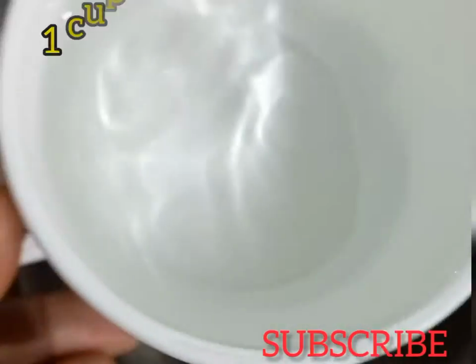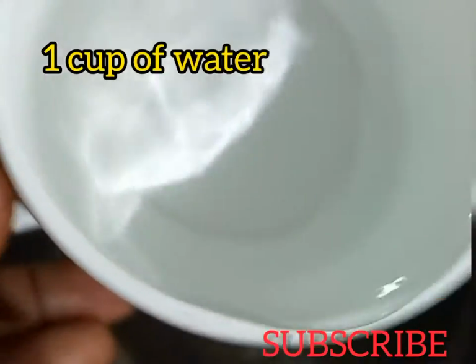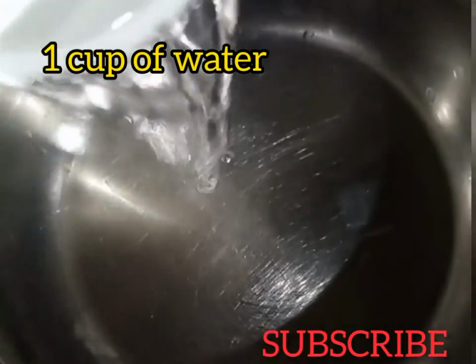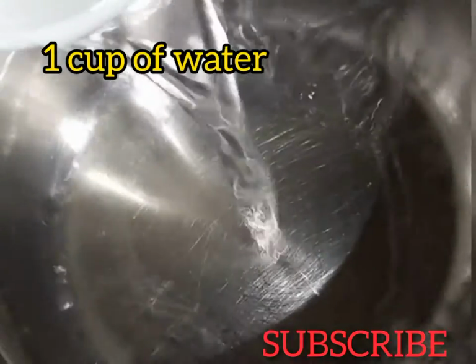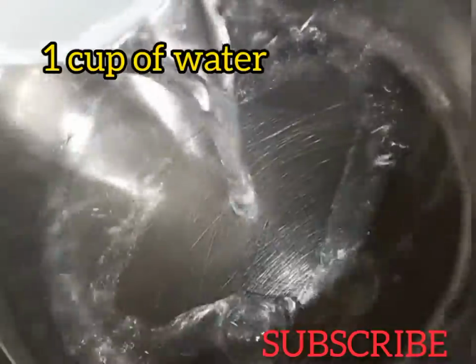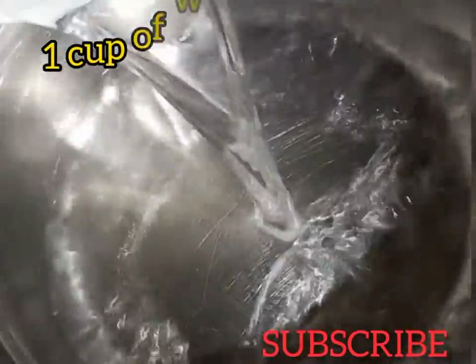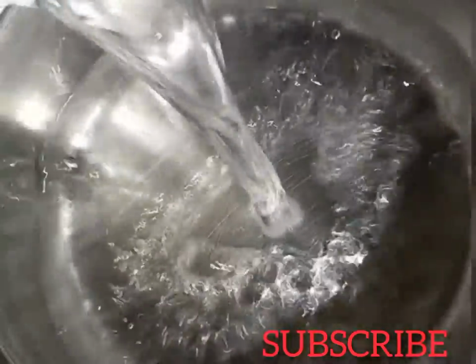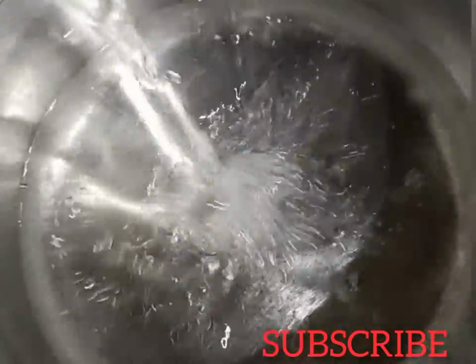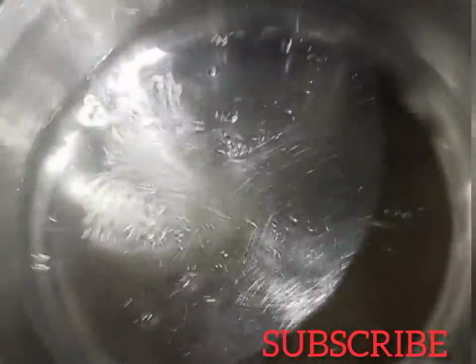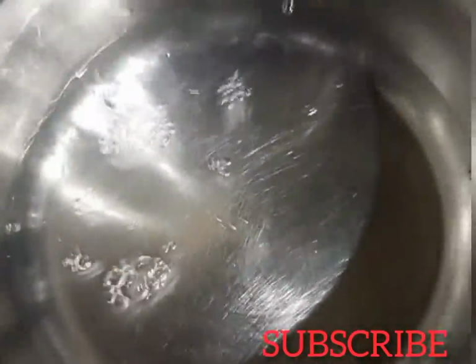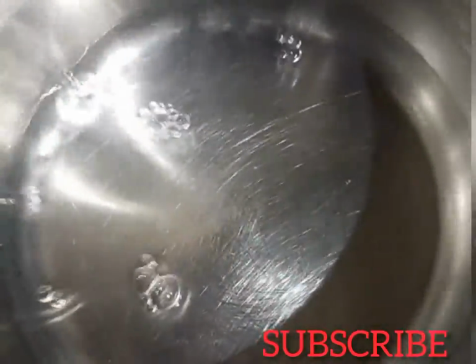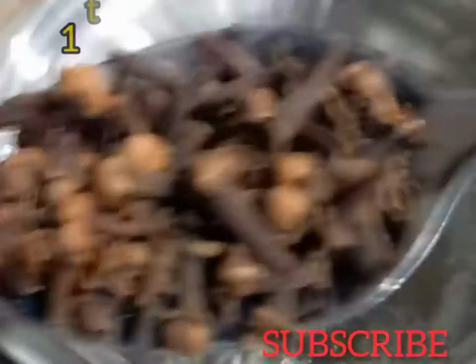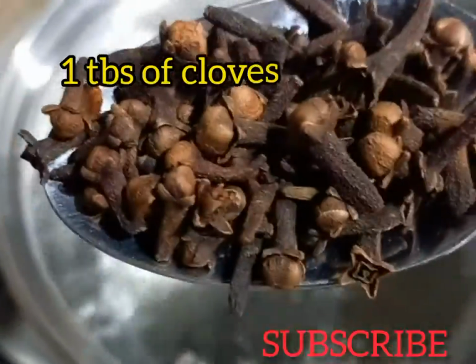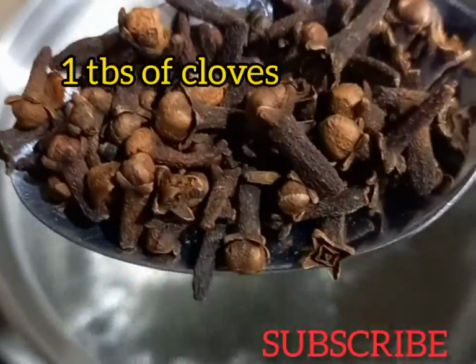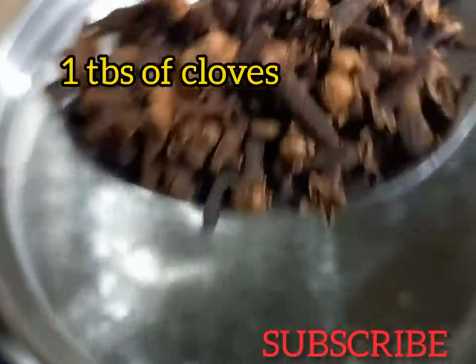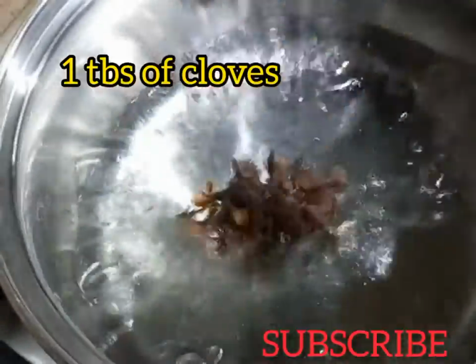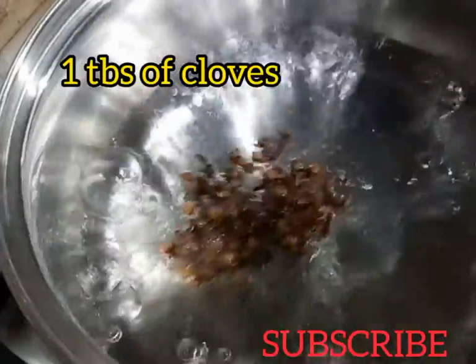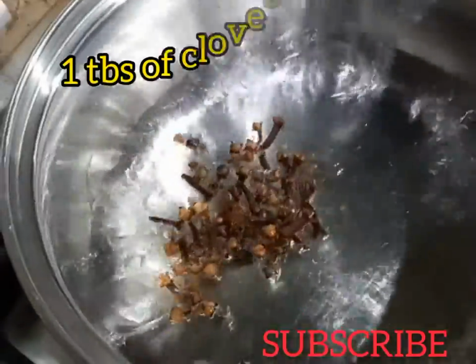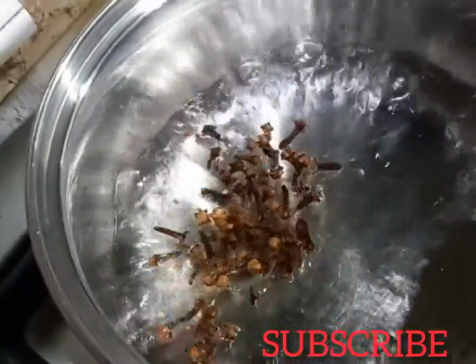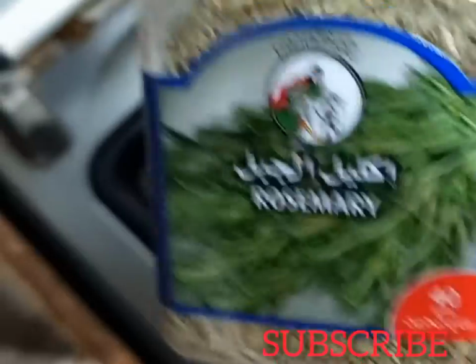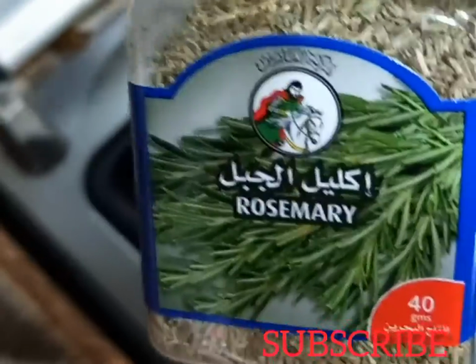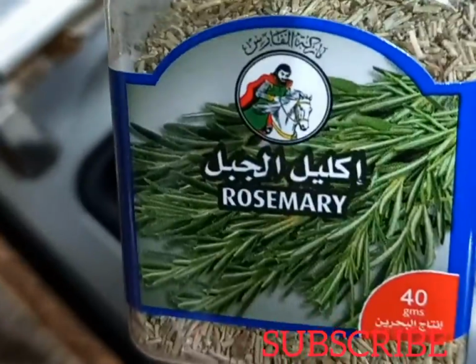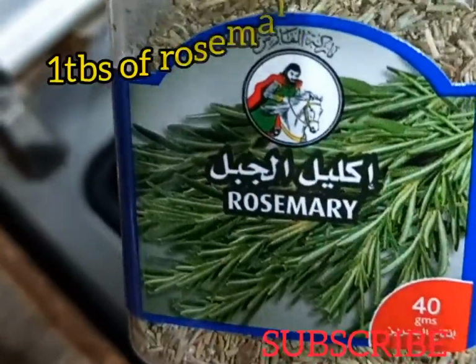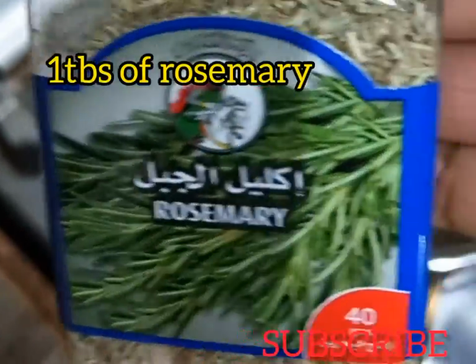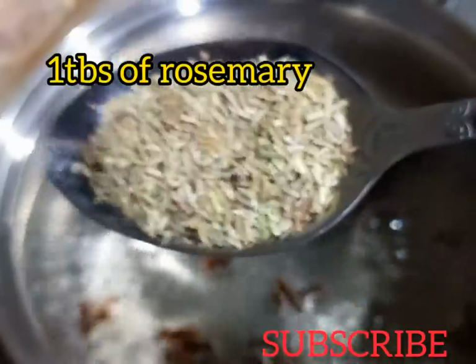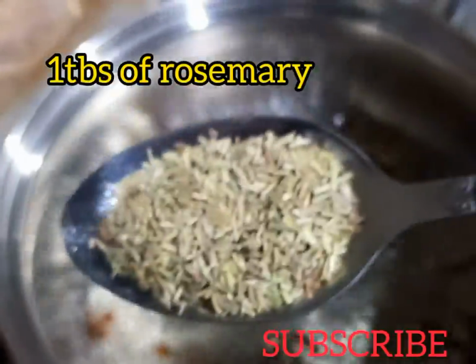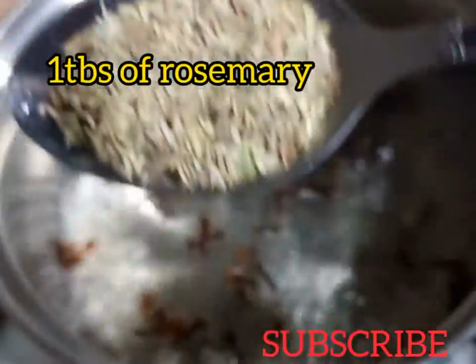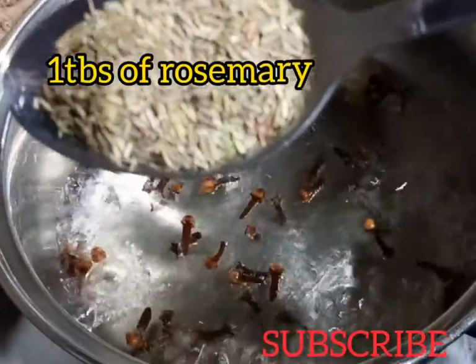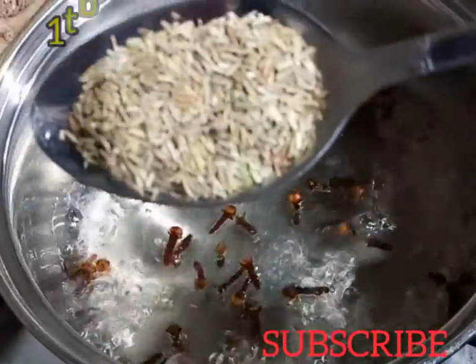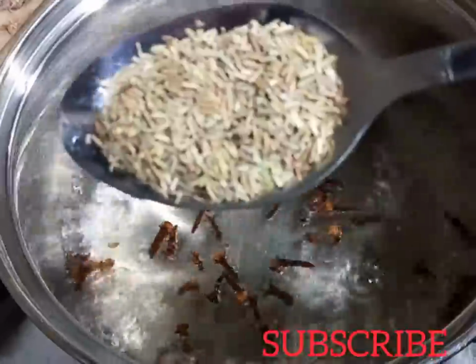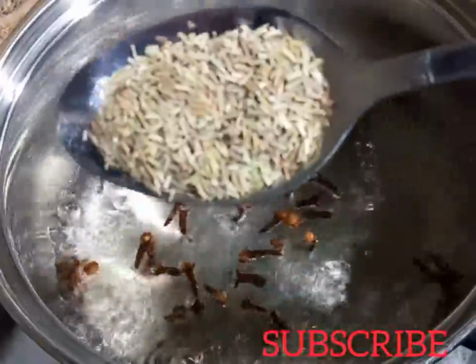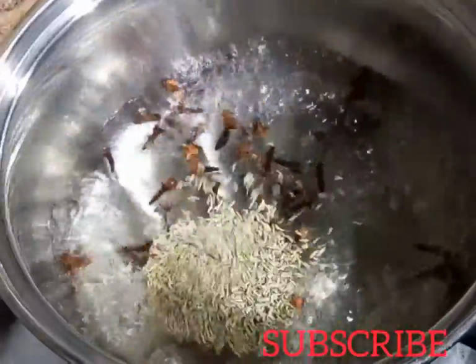I'm going to add one cup of water into a saucepan and let it boil. Then I'm going to add one spoon of cloves and one spoon of rosemary leaves. I used dried rosemary leaves, but if you have fresh ones you can use those as well.